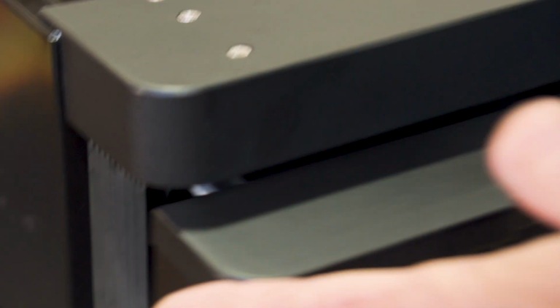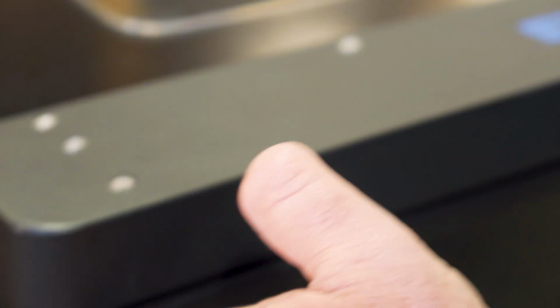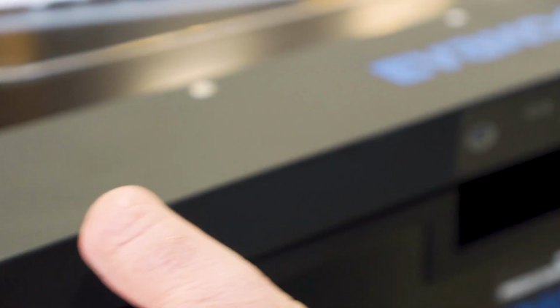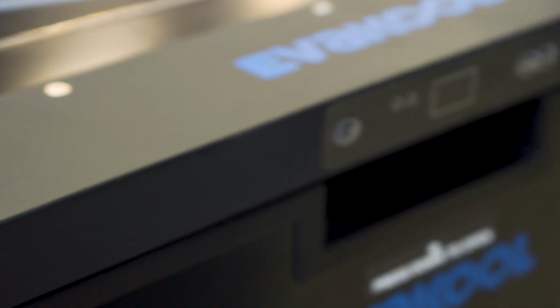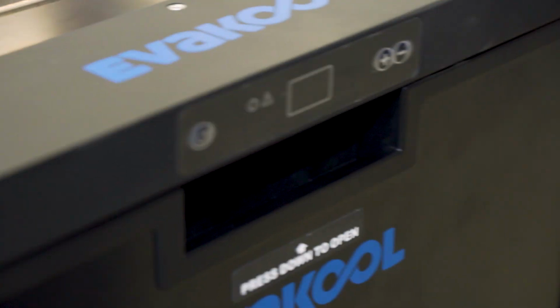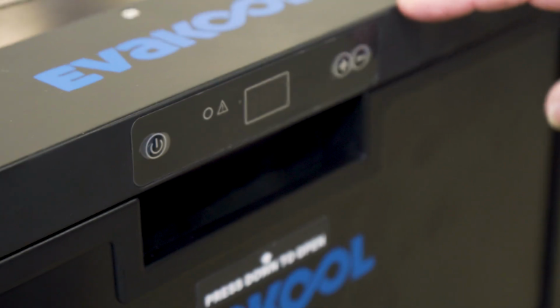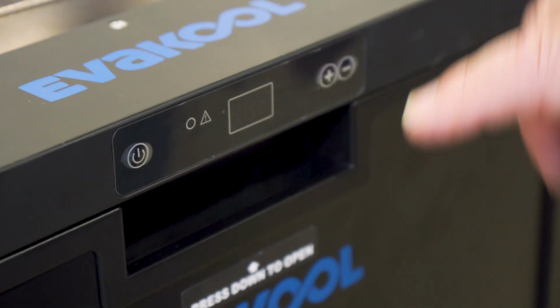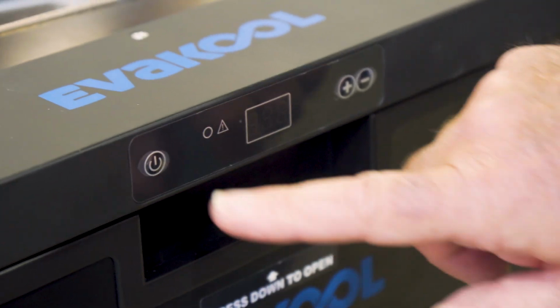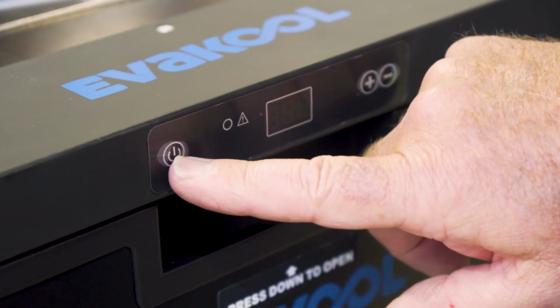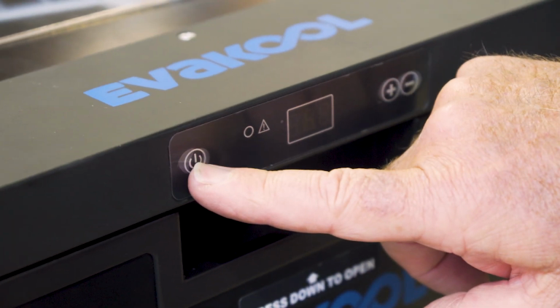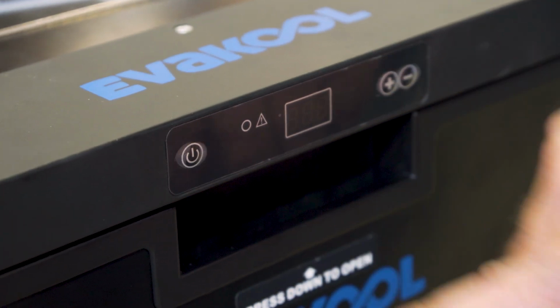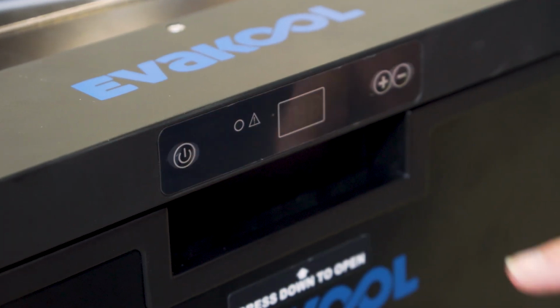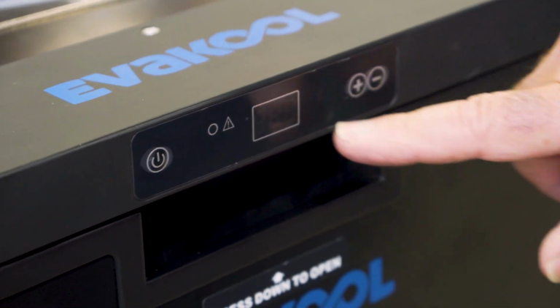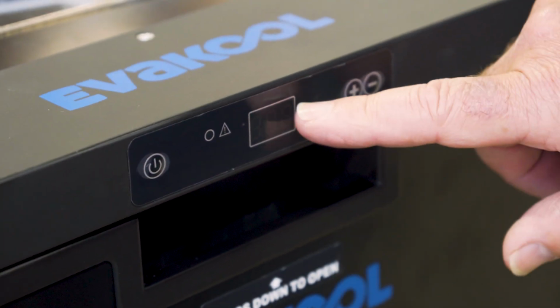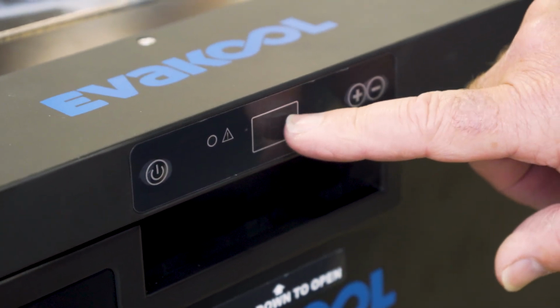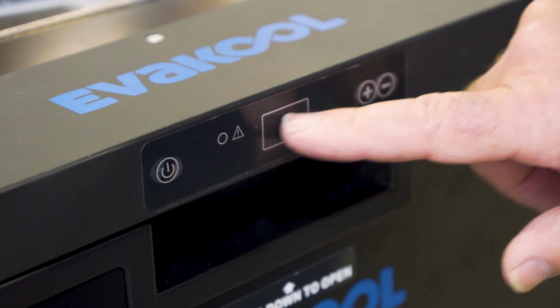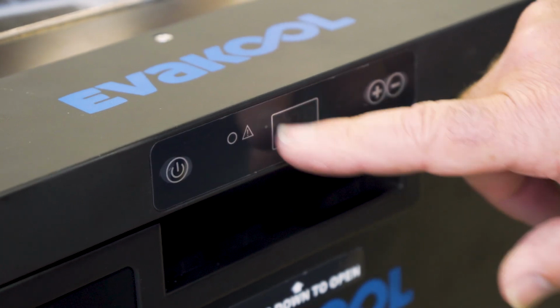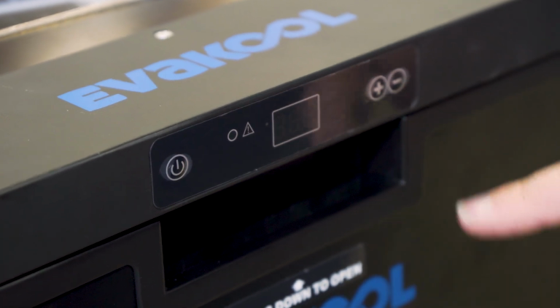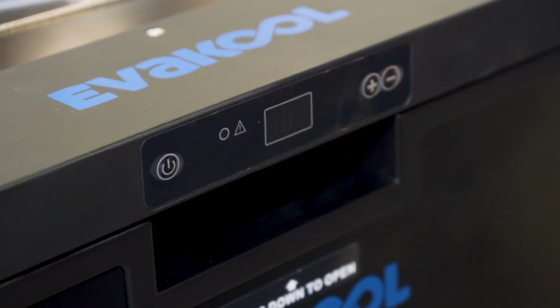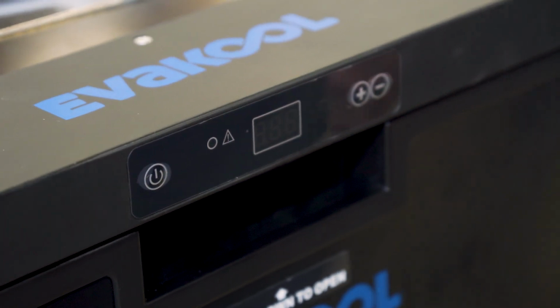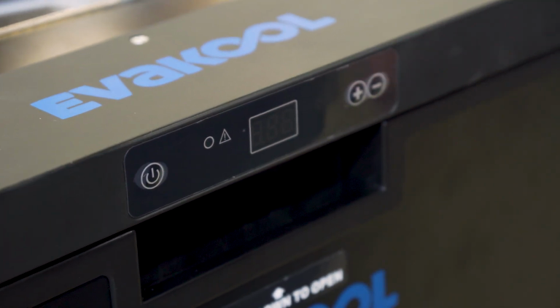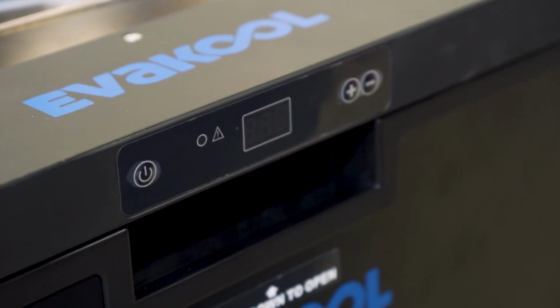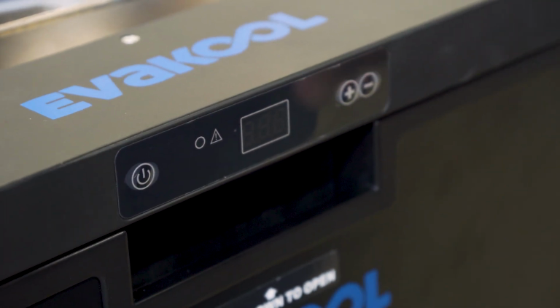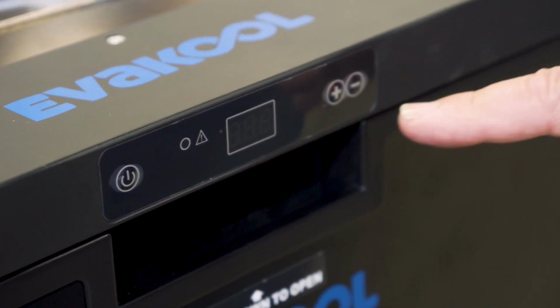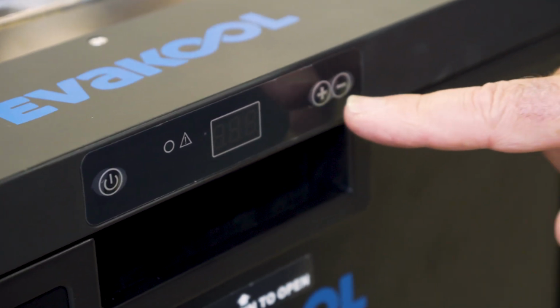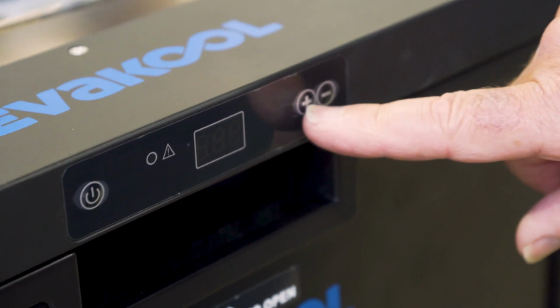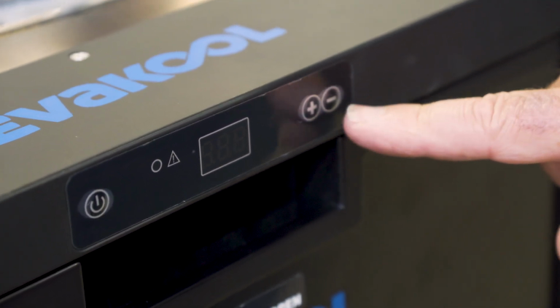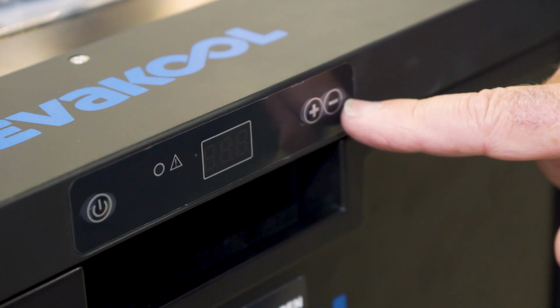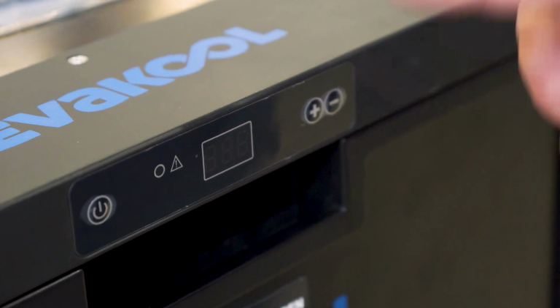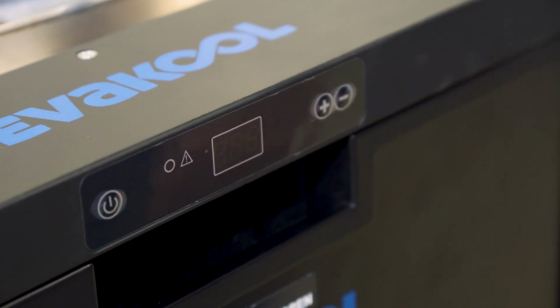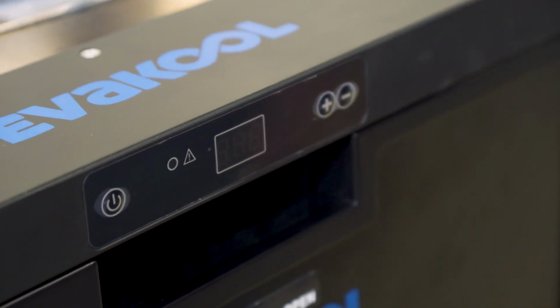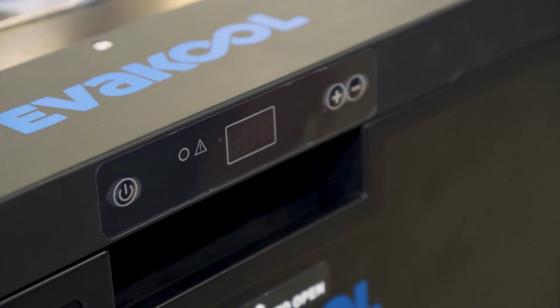Now up here on the front you've got your control panel — very simple to use. You've got your on/off button there, which will show up your temperature range, which is from minus 16 to plus 10, and your plus and minus buttons for raising or lowering the temperature to suit.